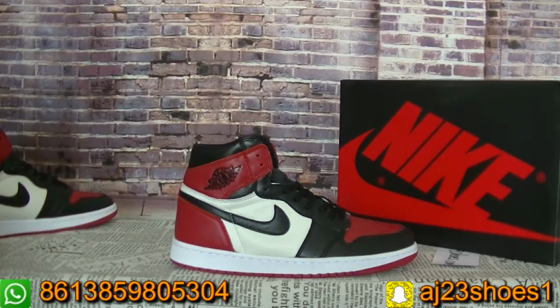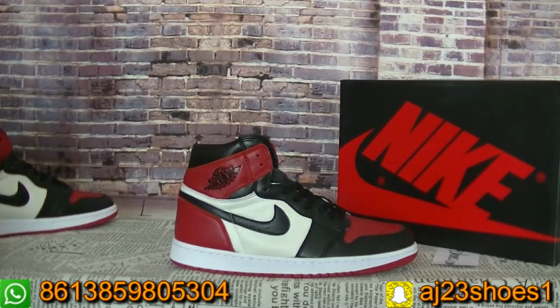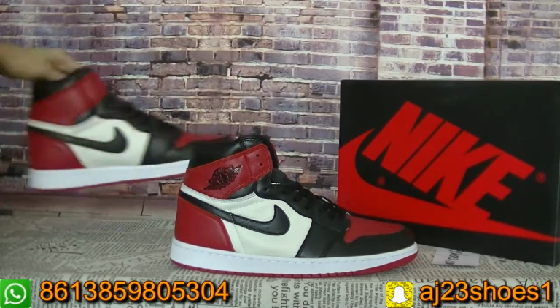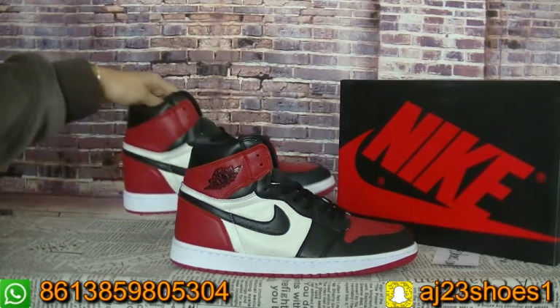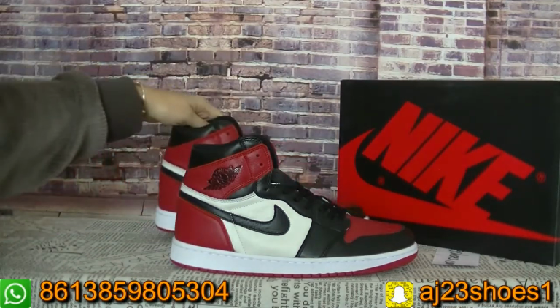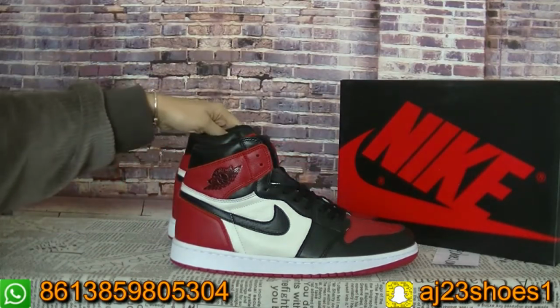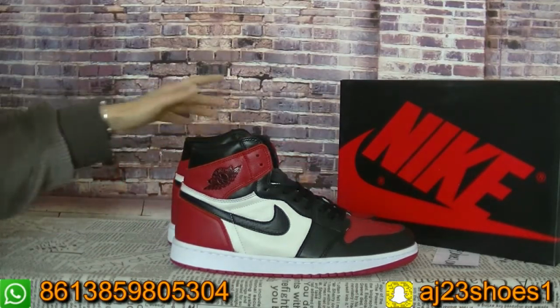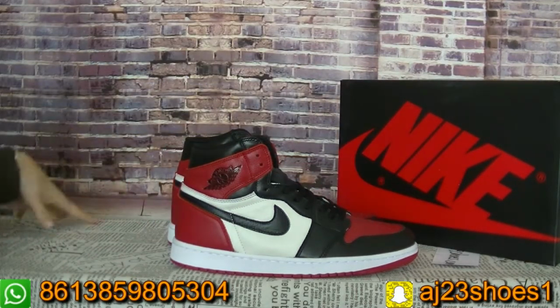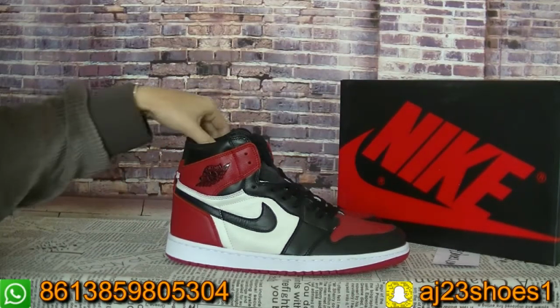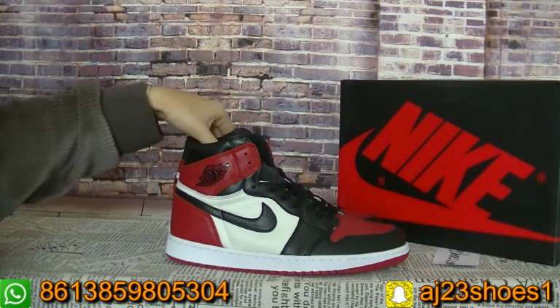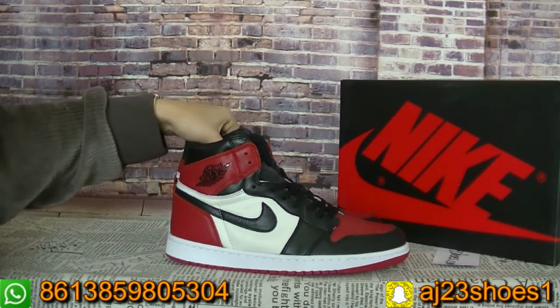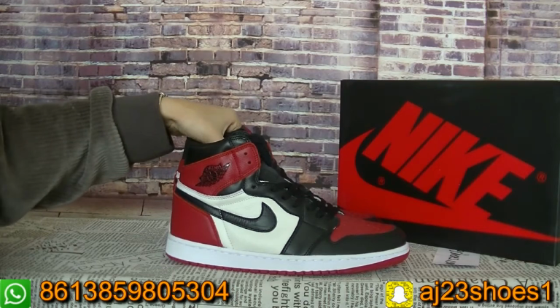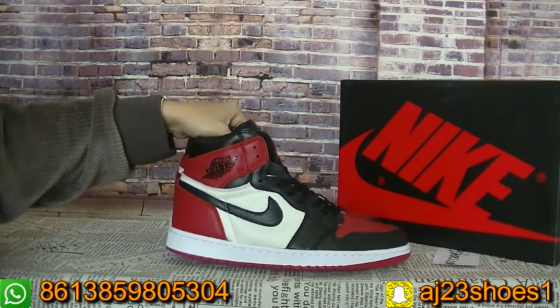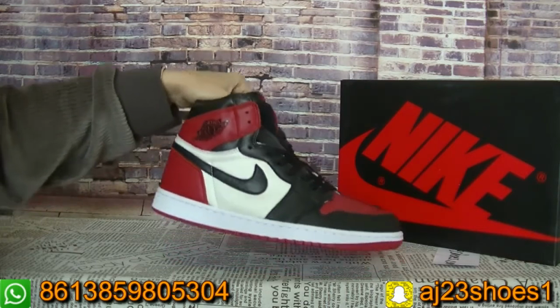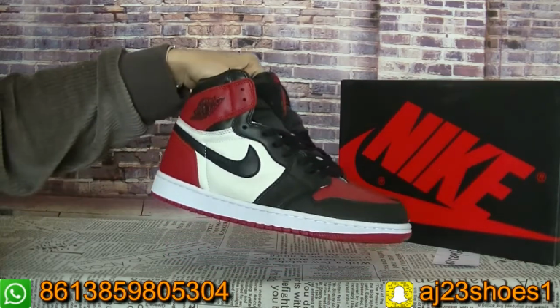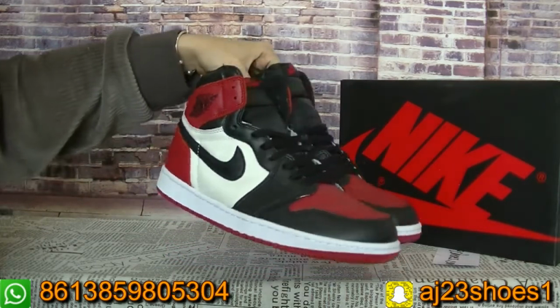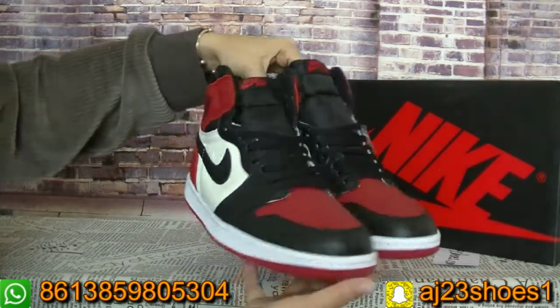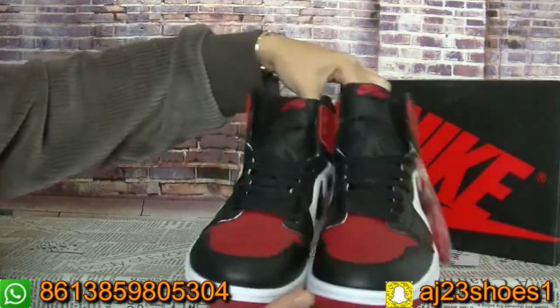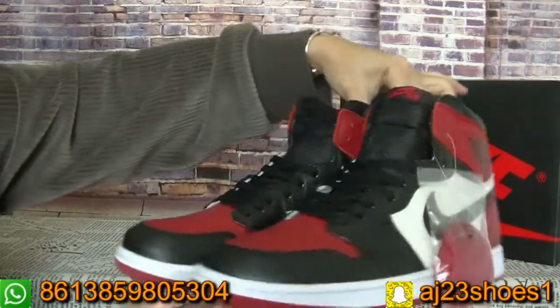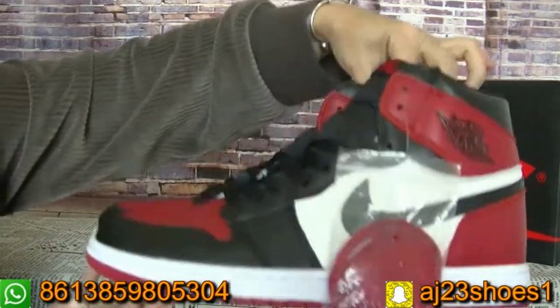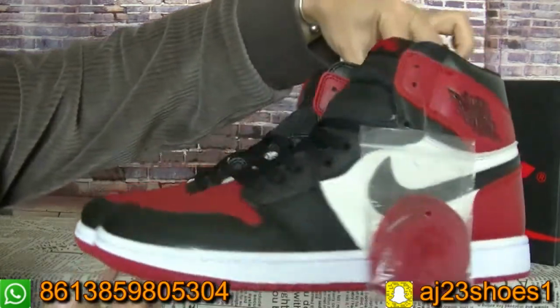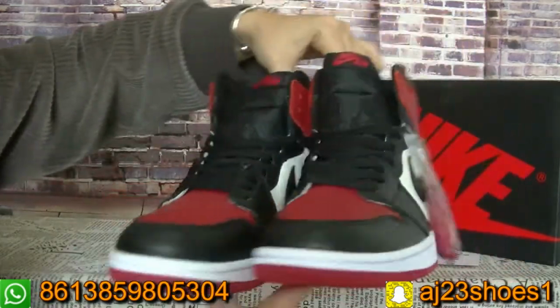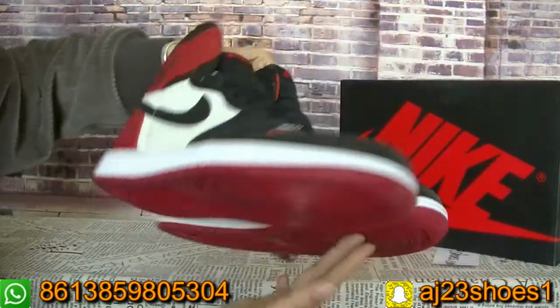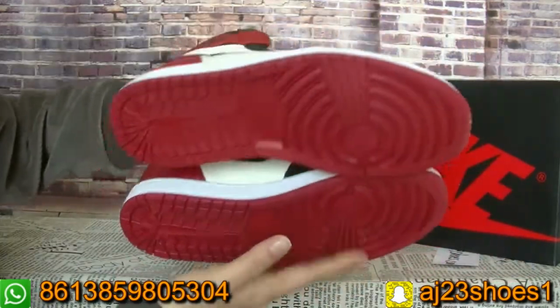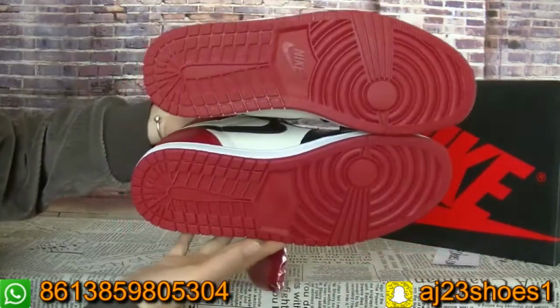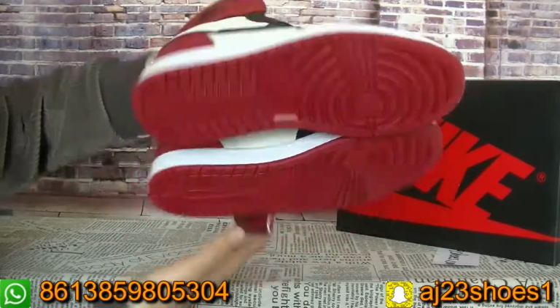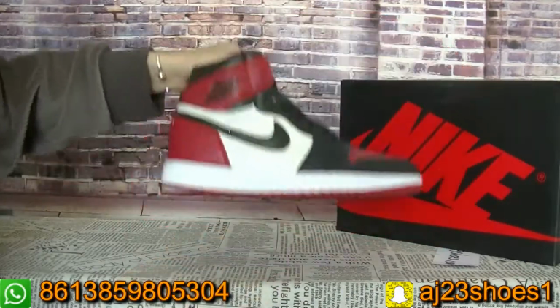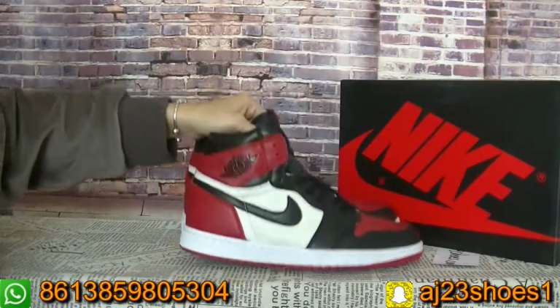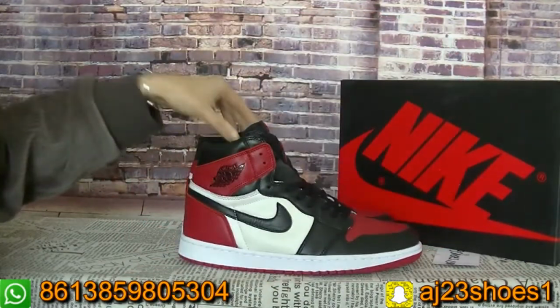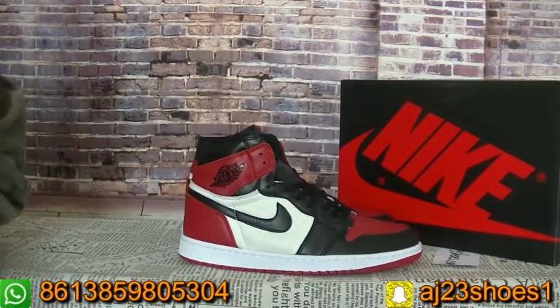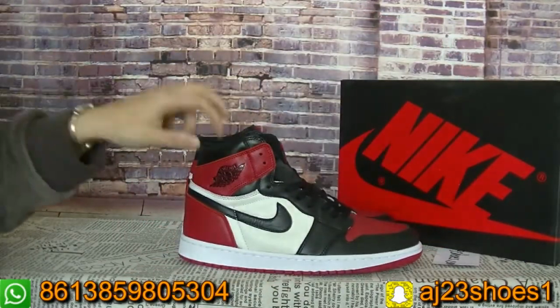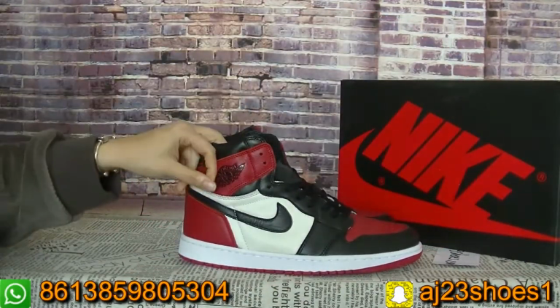Now let me show you guys the shoes. First we can take a whole look at this shoes. It's the Red Toe.